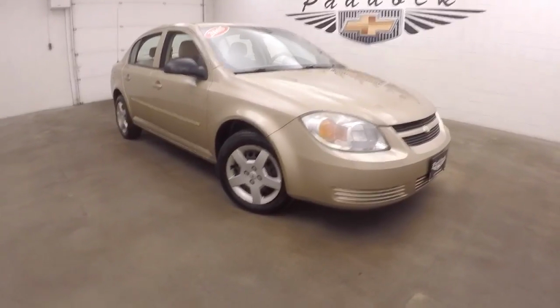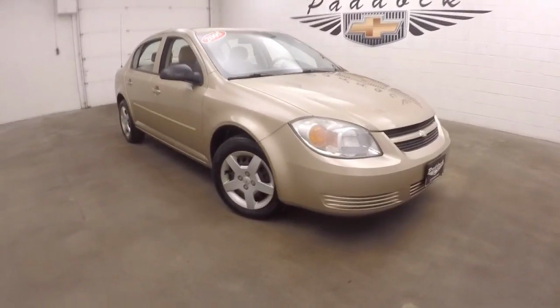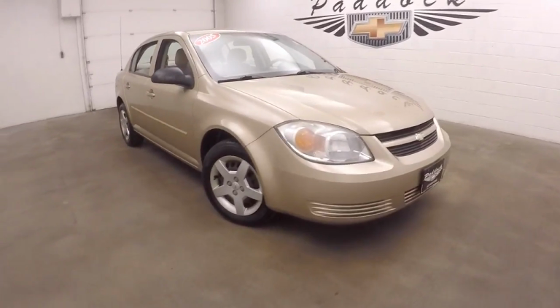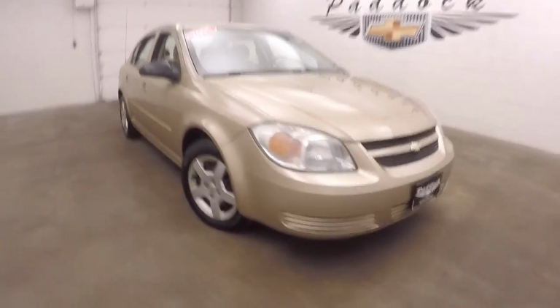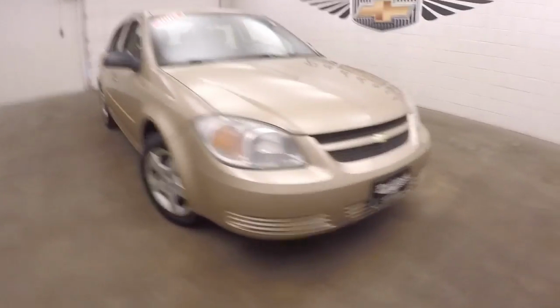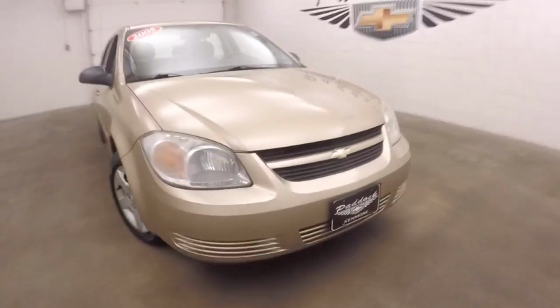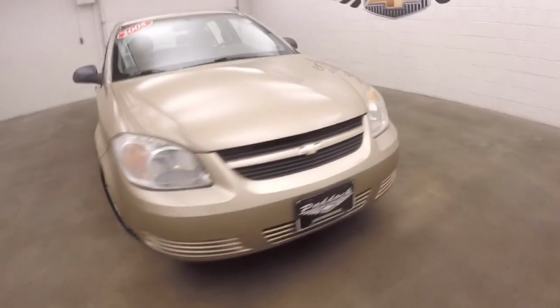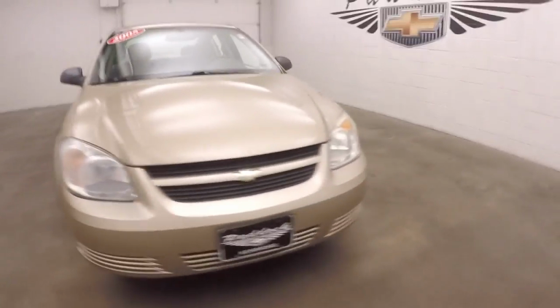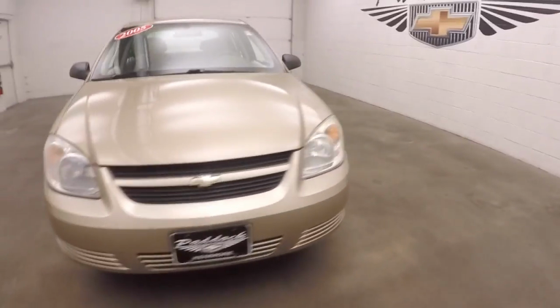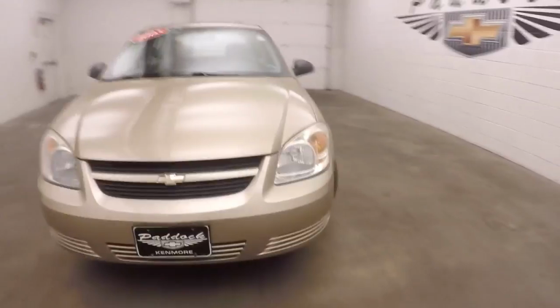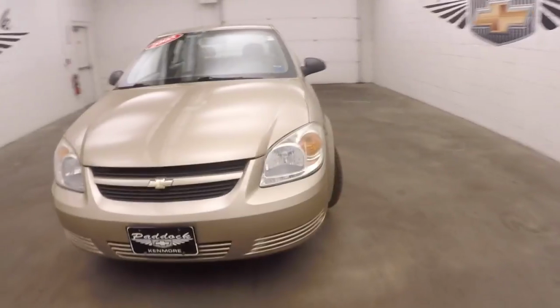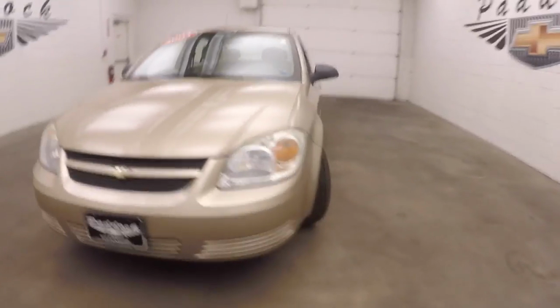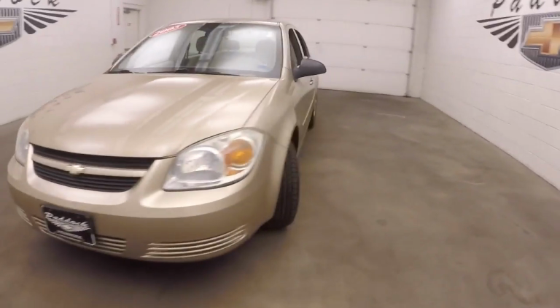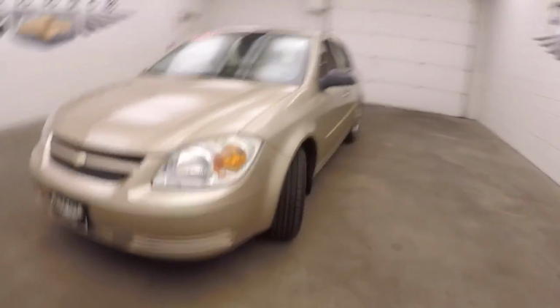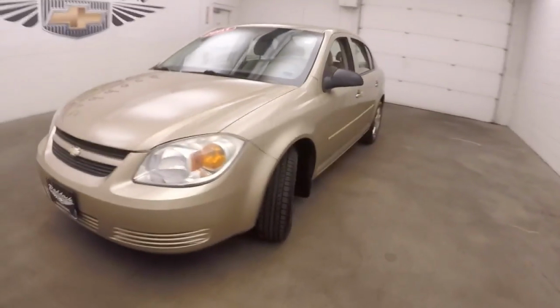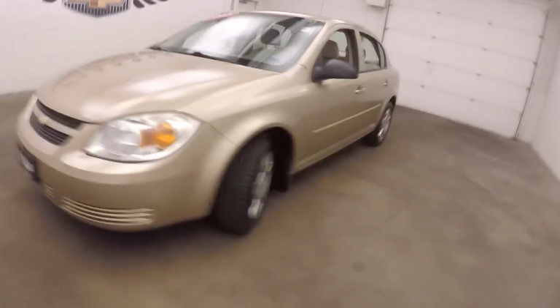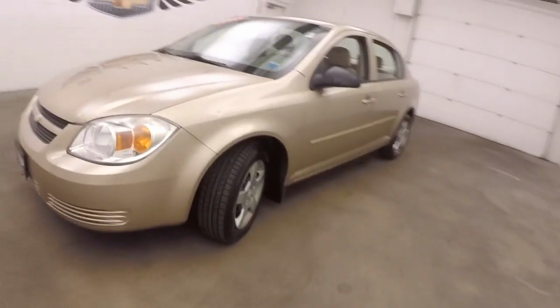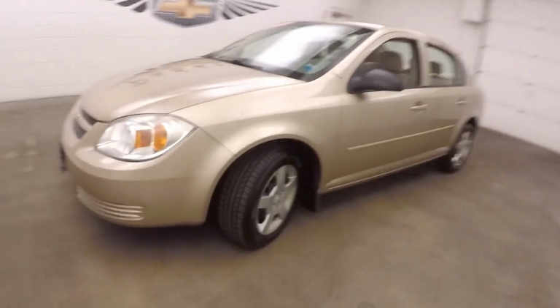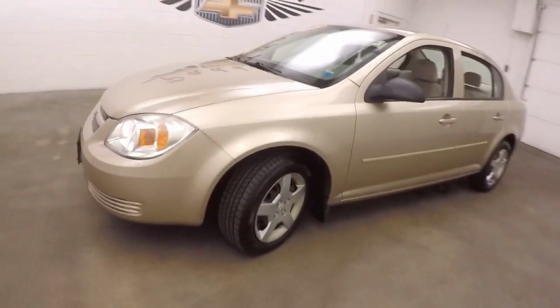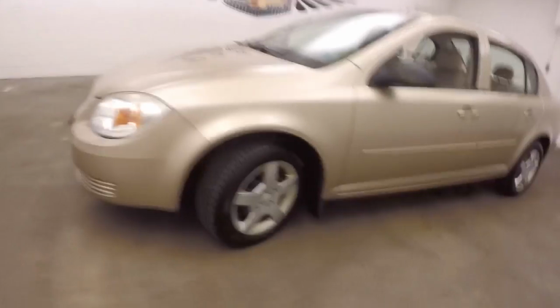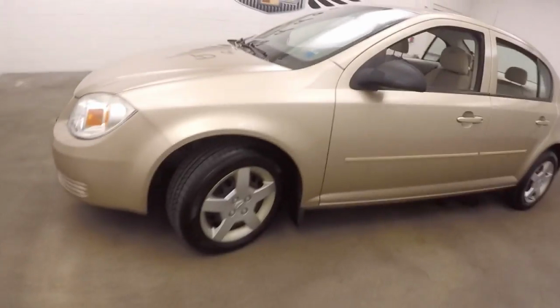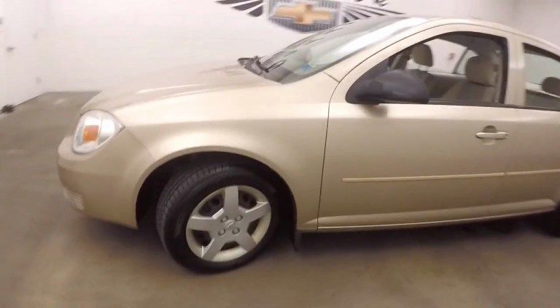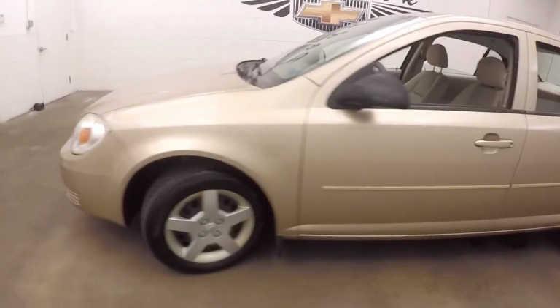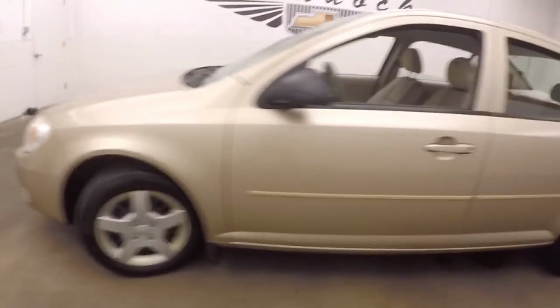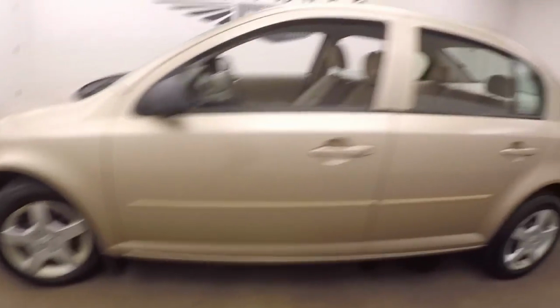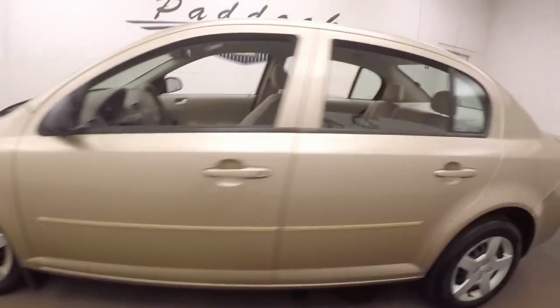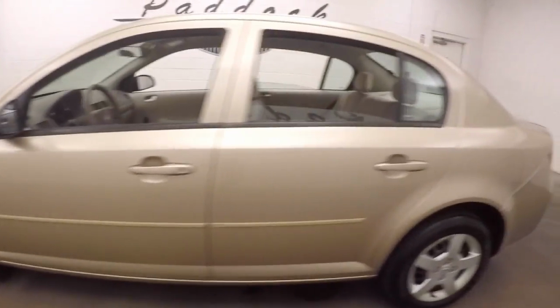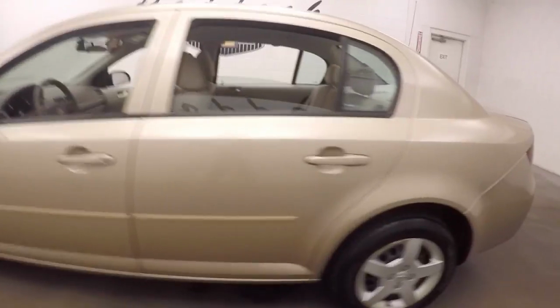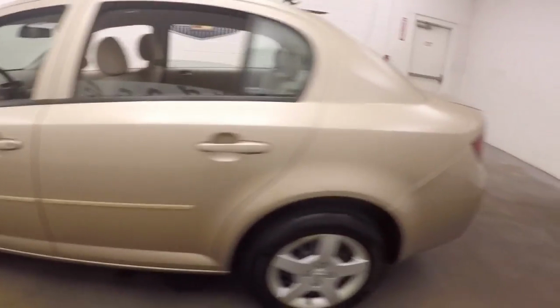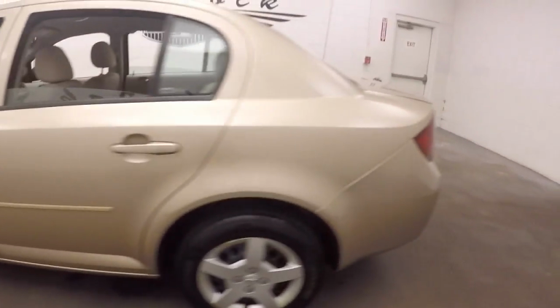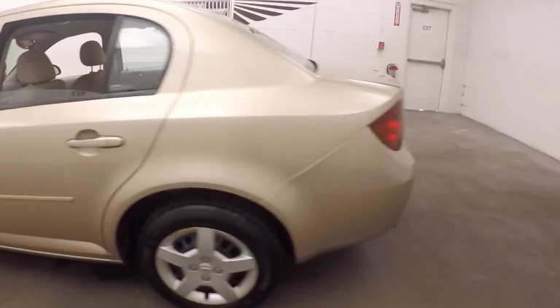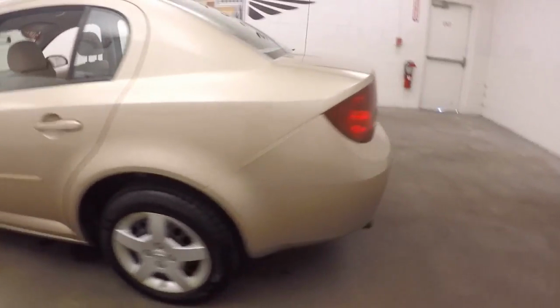2005 Chevy Cobalt, nice gold colored paint, steel wheels with silver covers, and the tires are pretty much brand new on this vehicle.